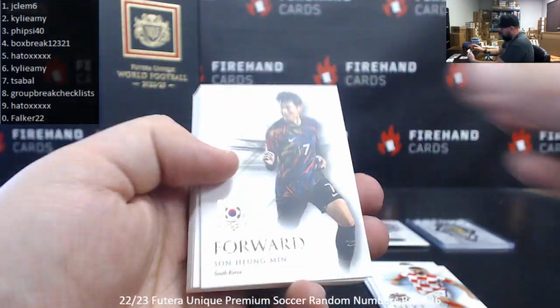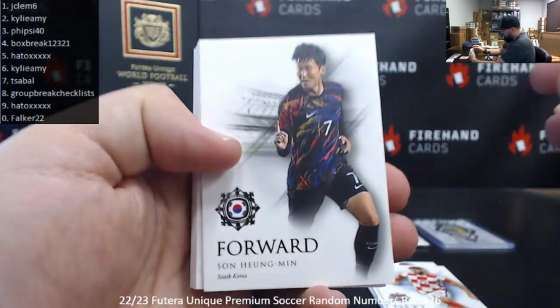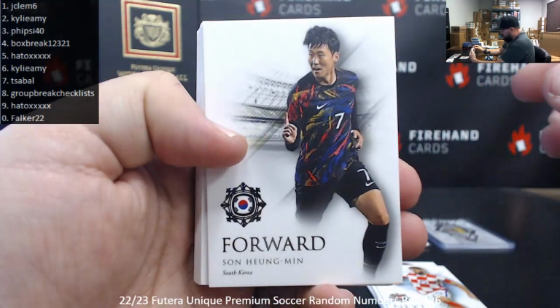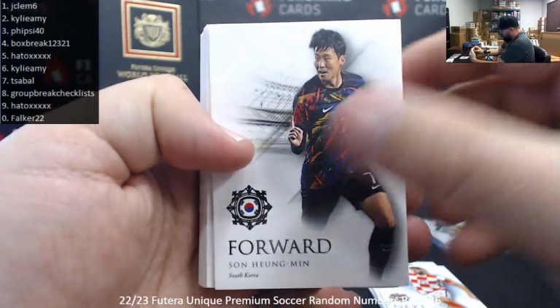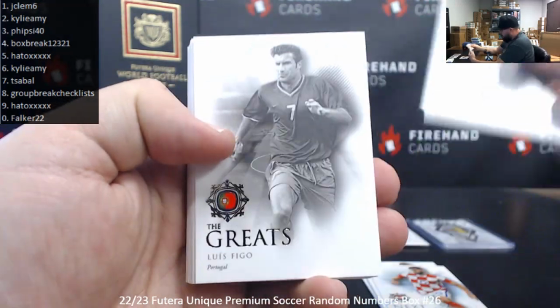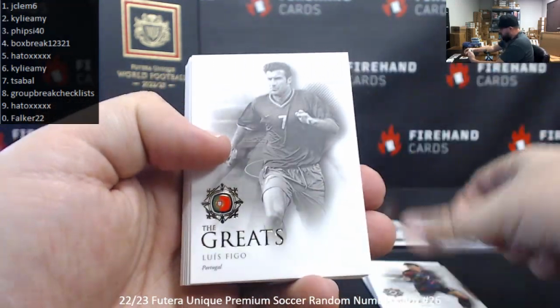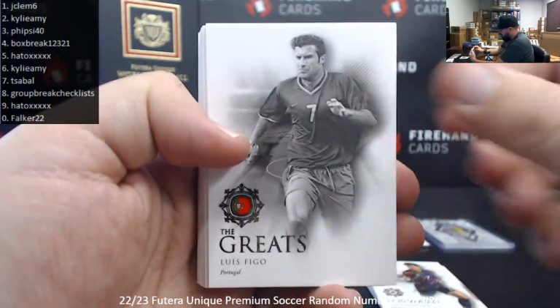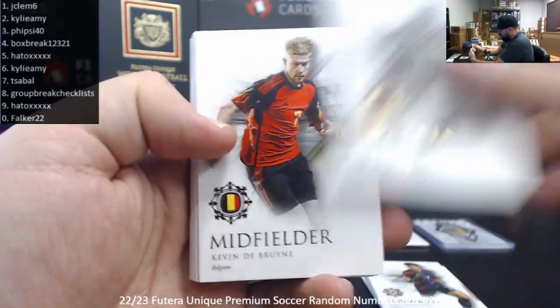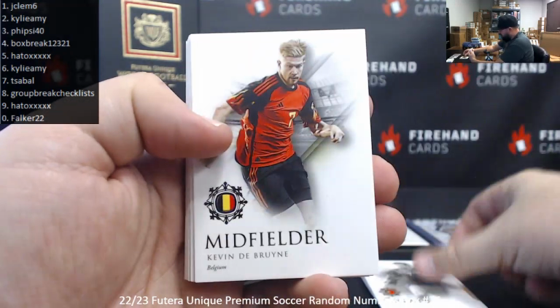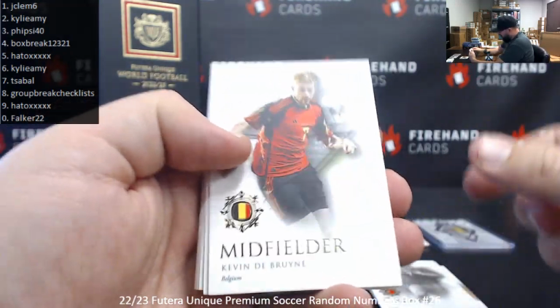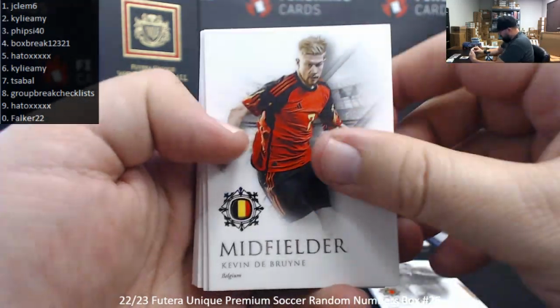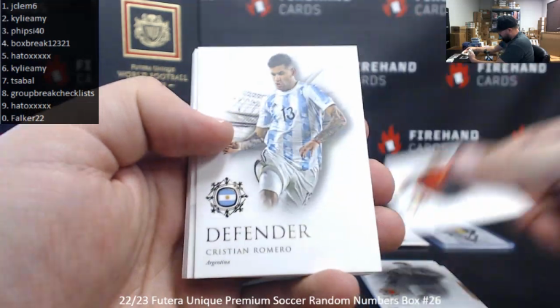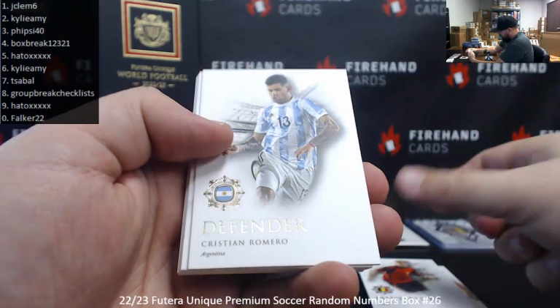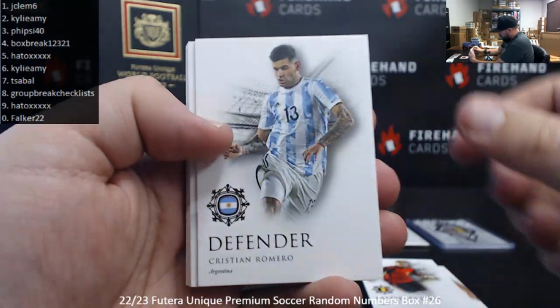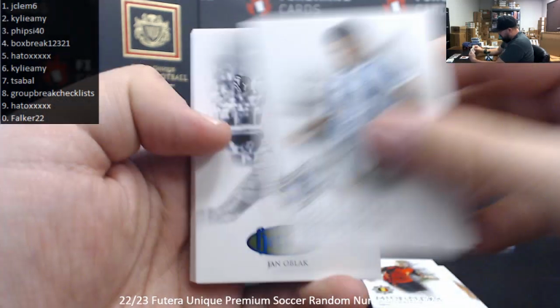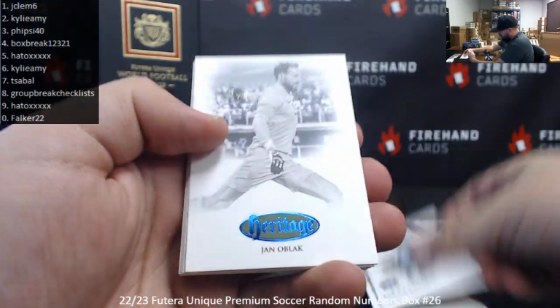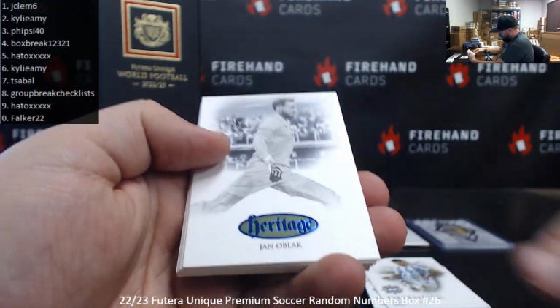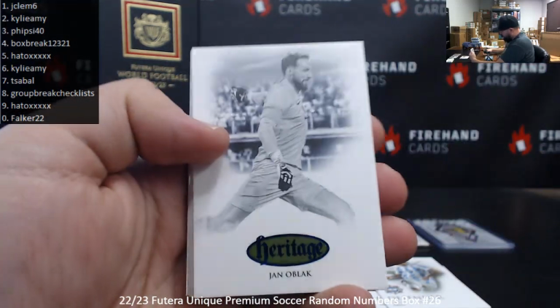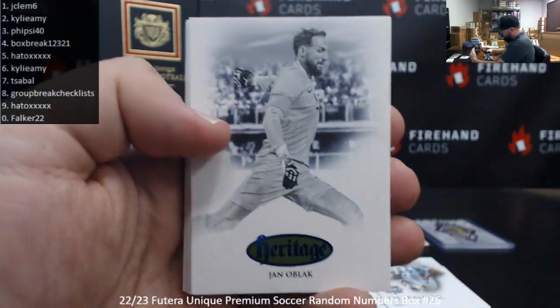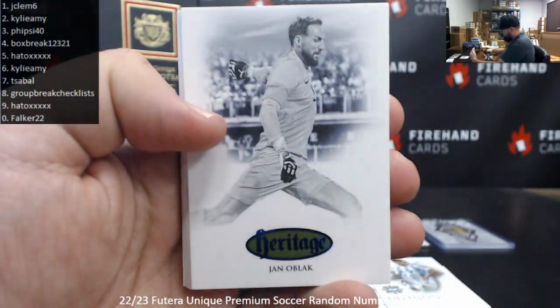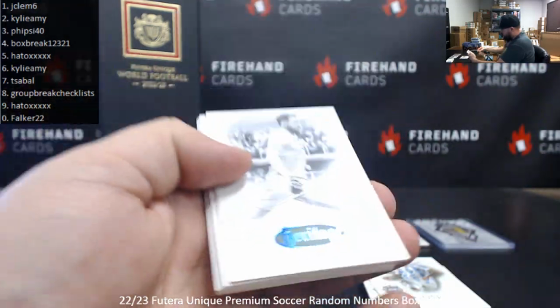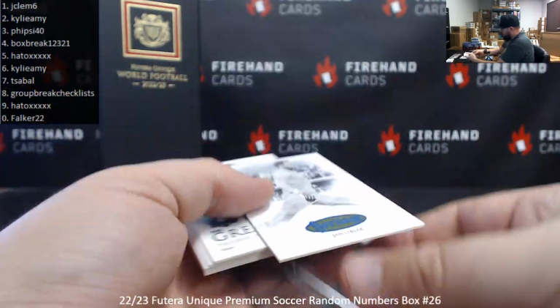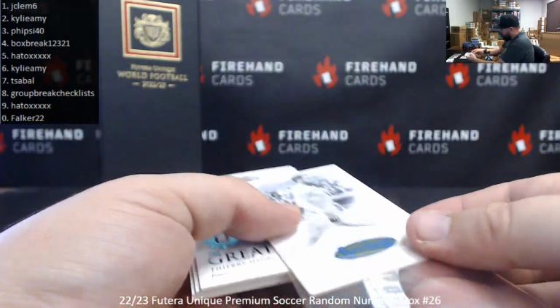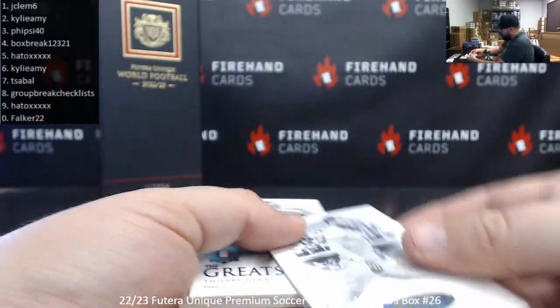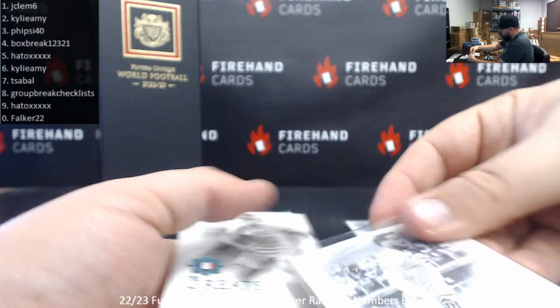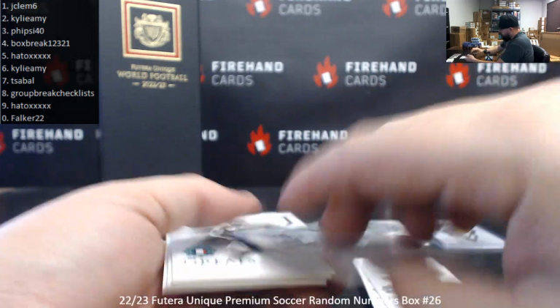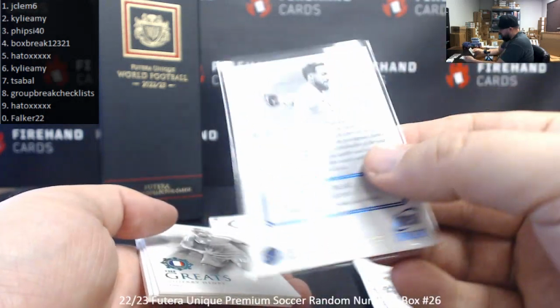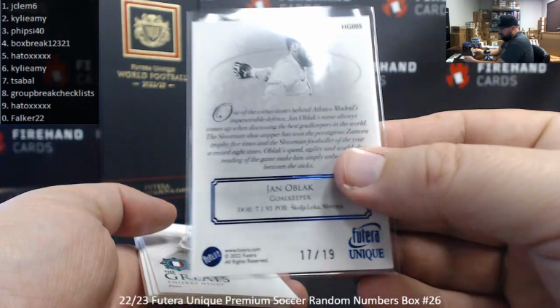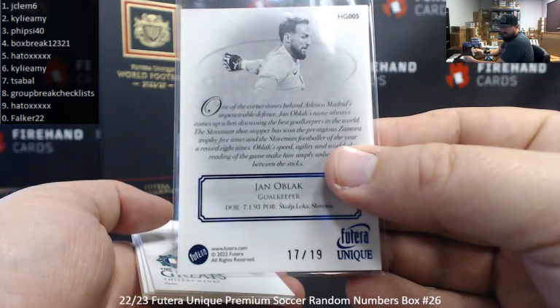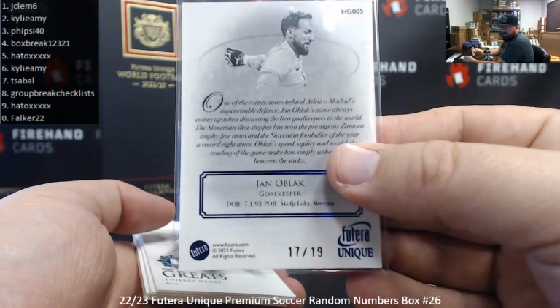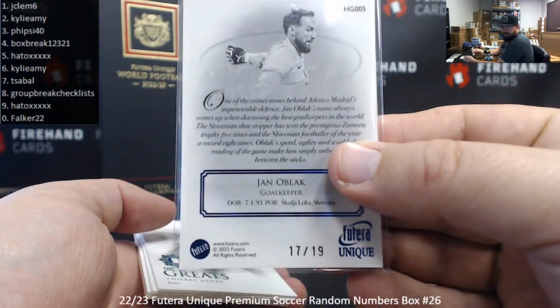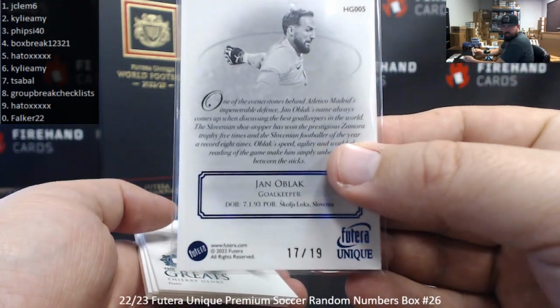Youngman's son, Luis Figo, Kevin De Bruyne, Christian Romero. Got a blue heritage — Jan Oblak, serial number 17 of 19. Spot 7 to T. Sable.